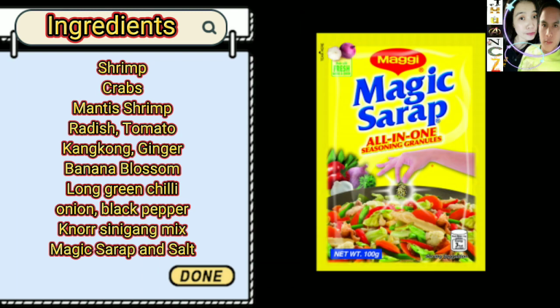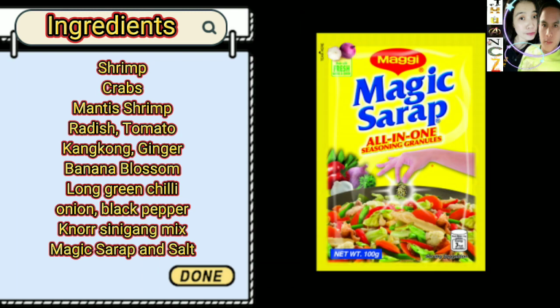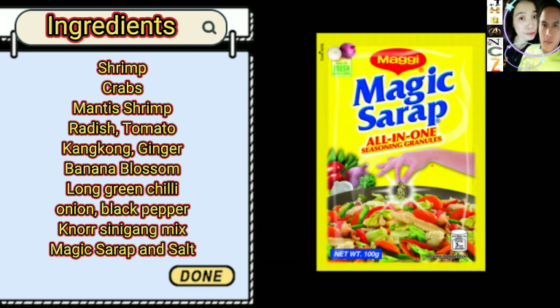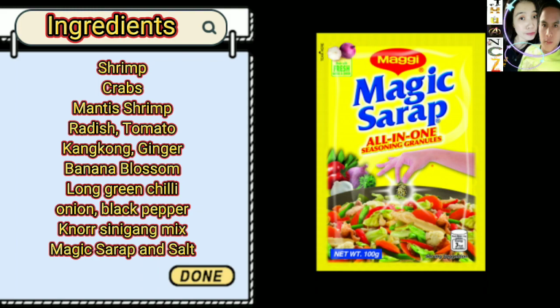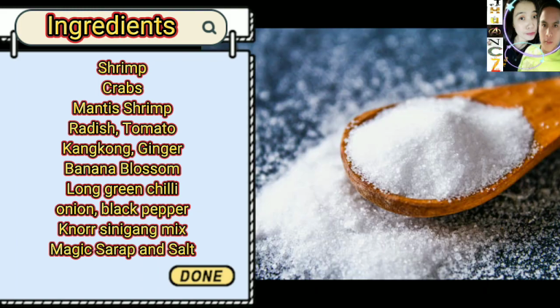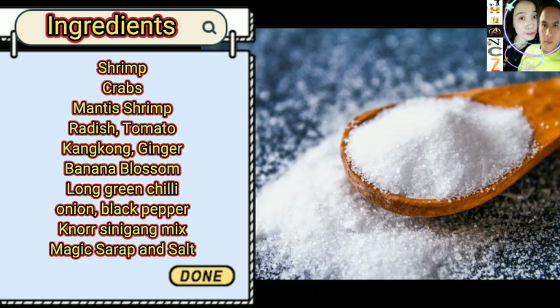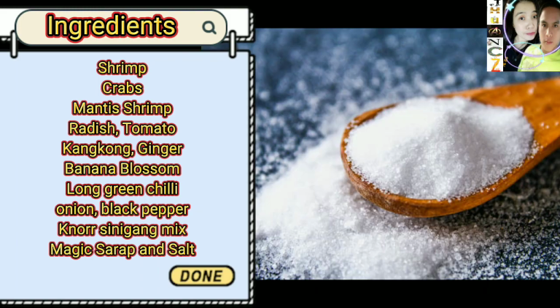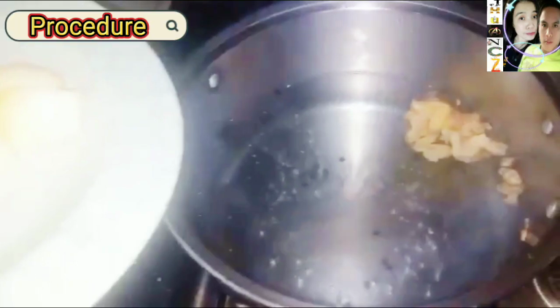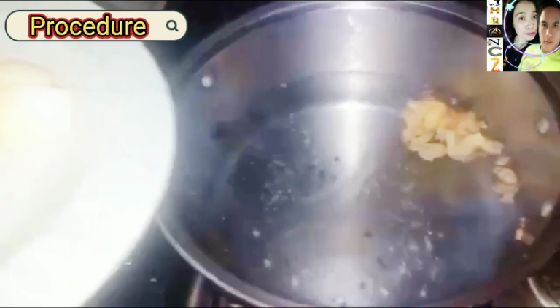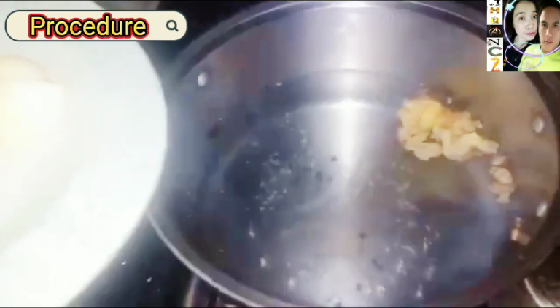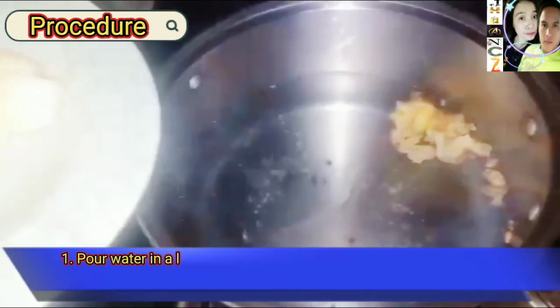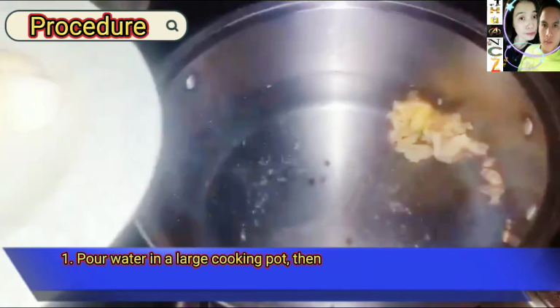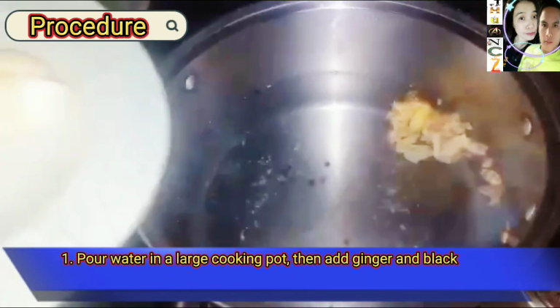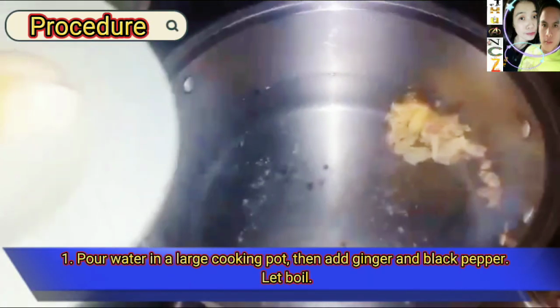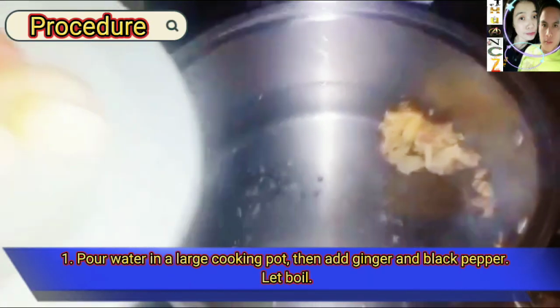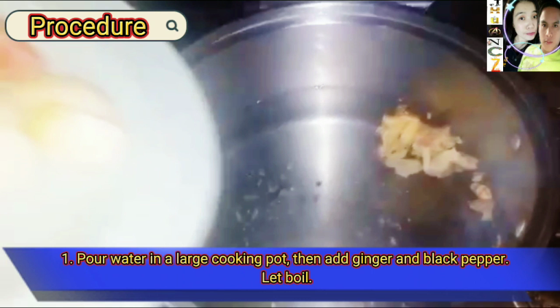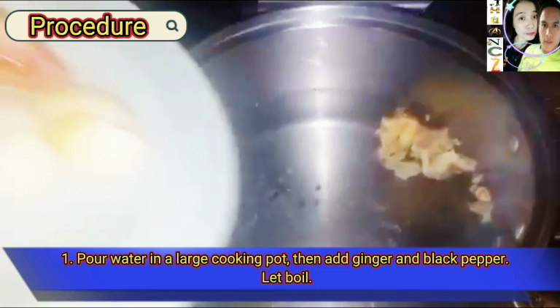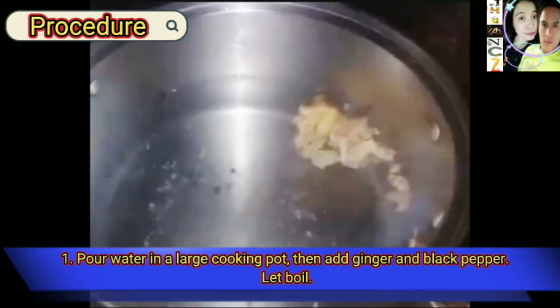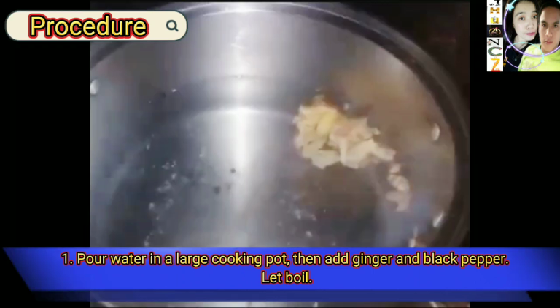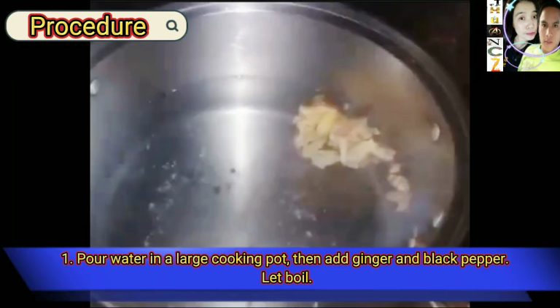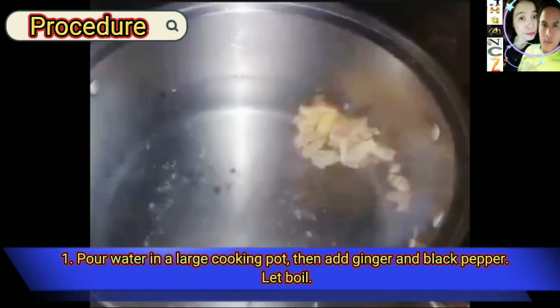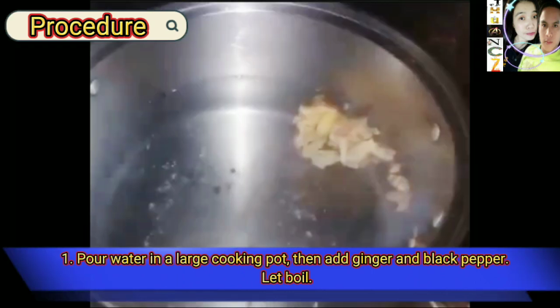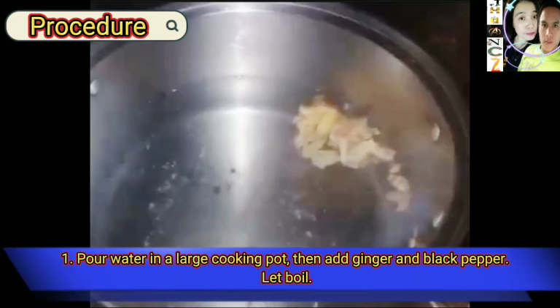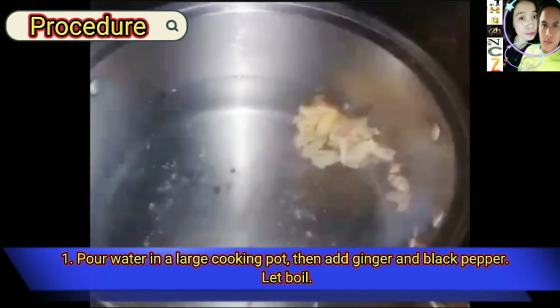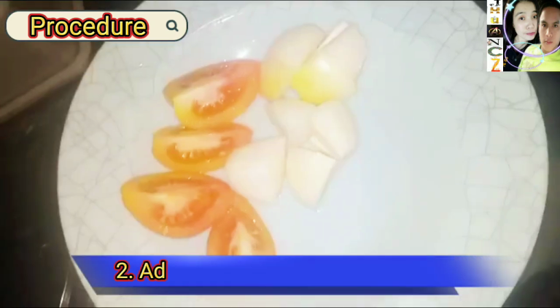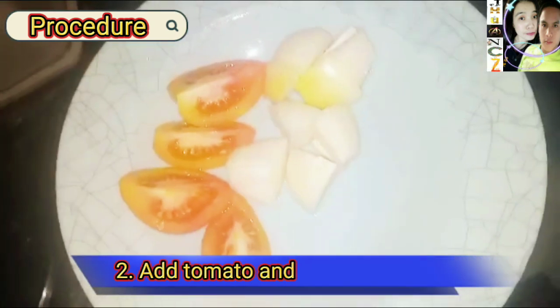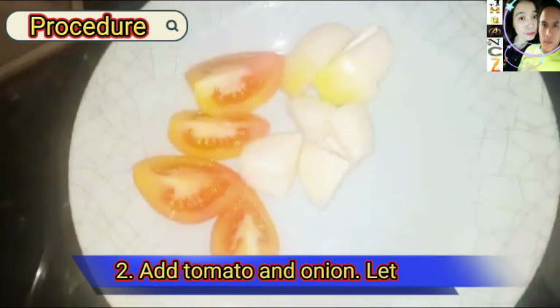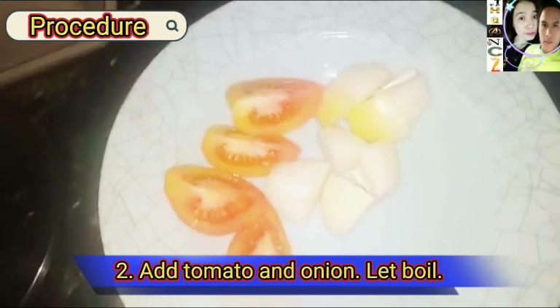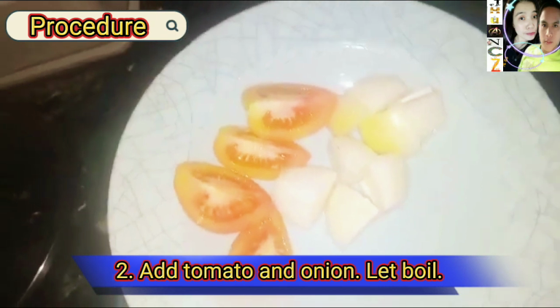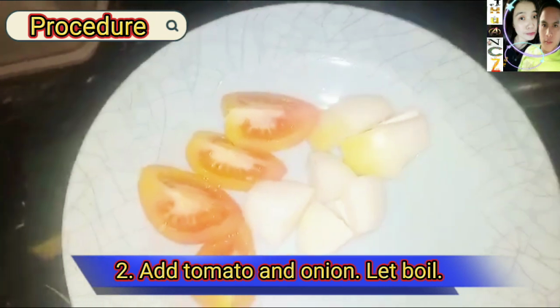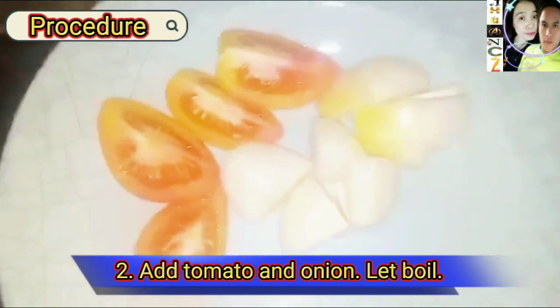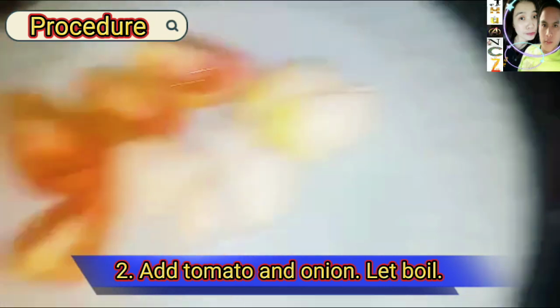Procedure. Step one: pour water in a large cooking pot, then add ginger and black pepper, let boil. Step two: add tomato and onion, let boil.